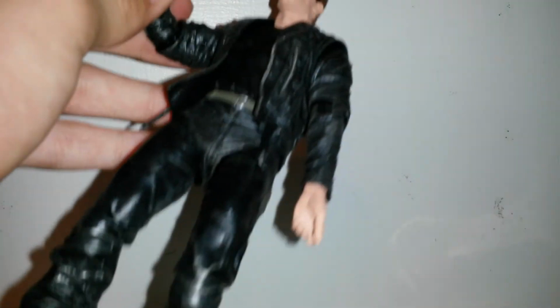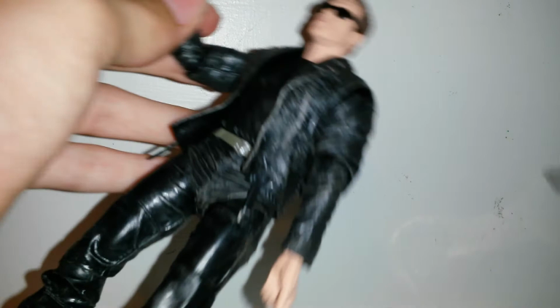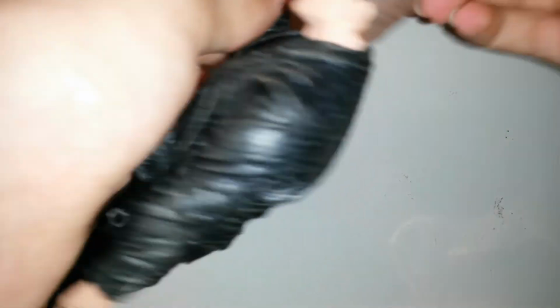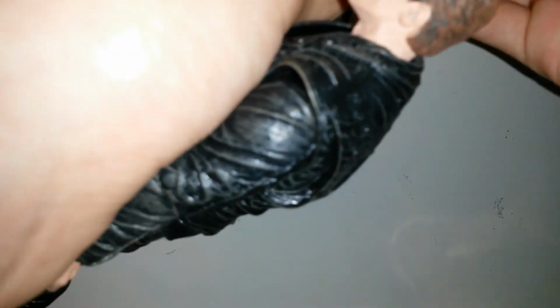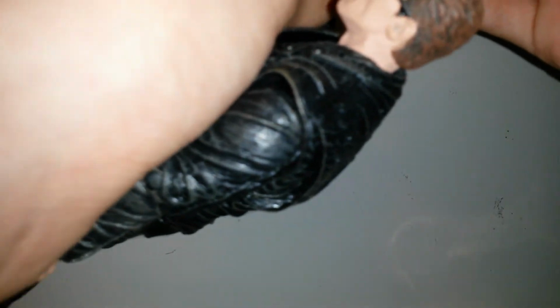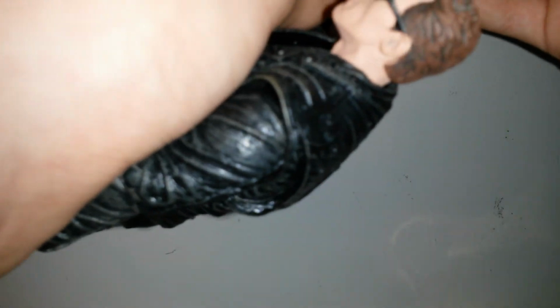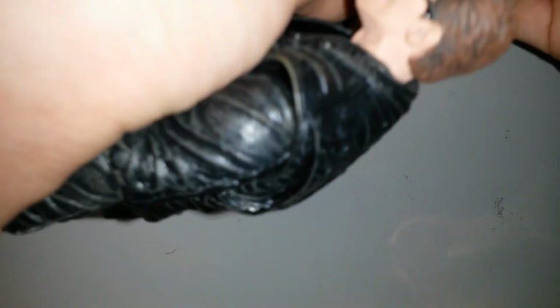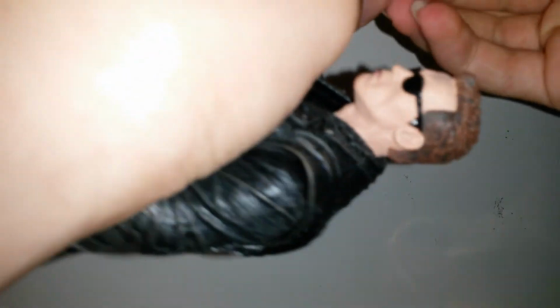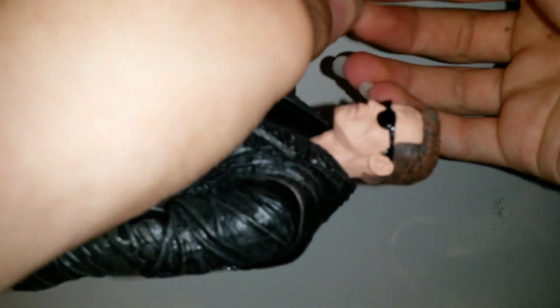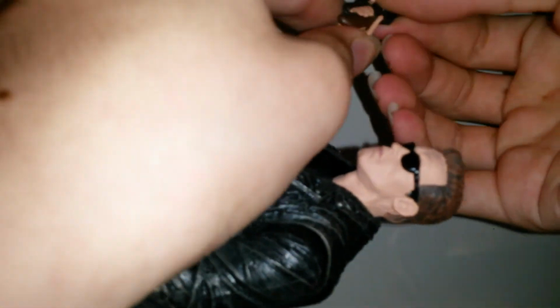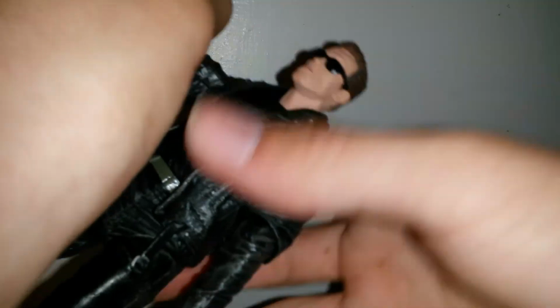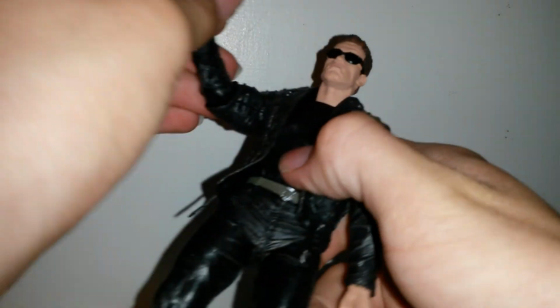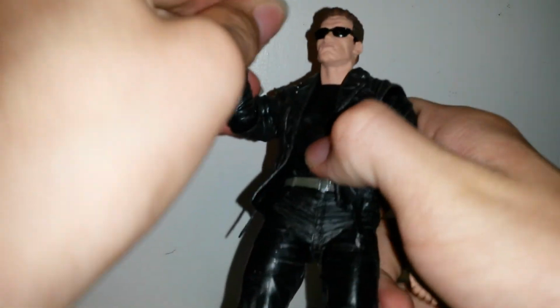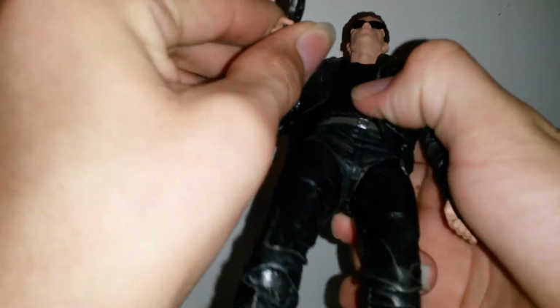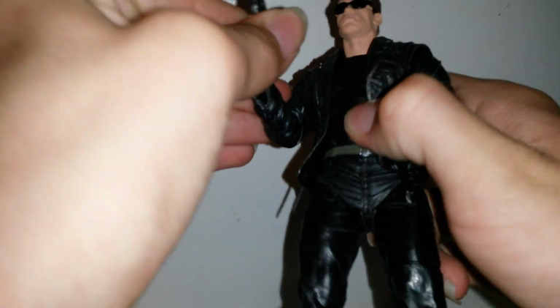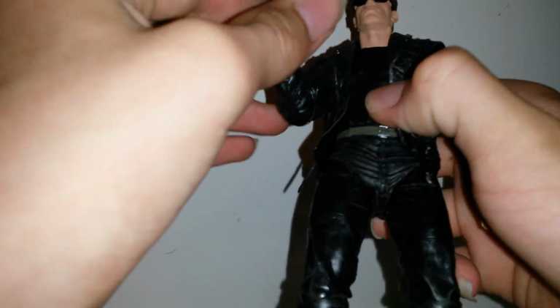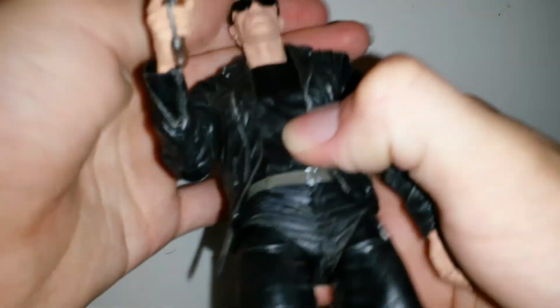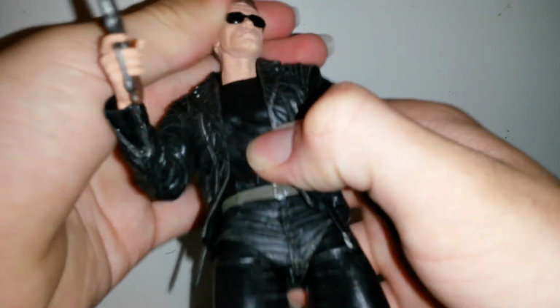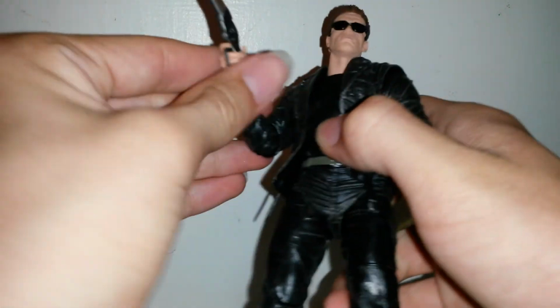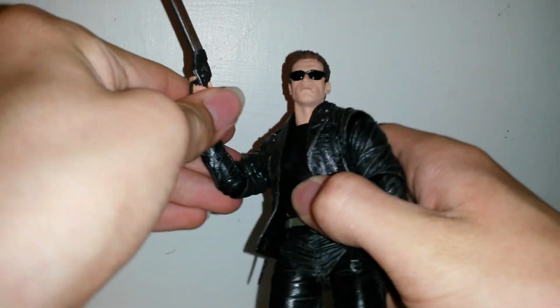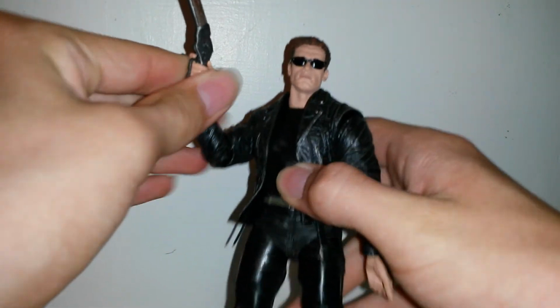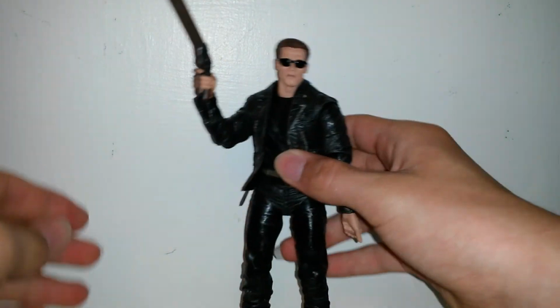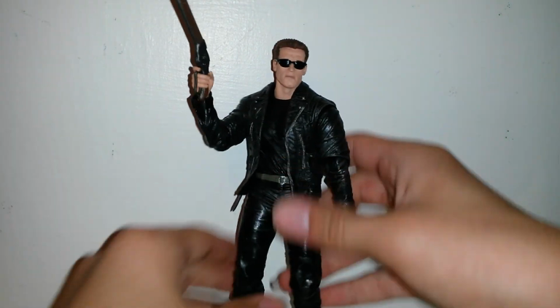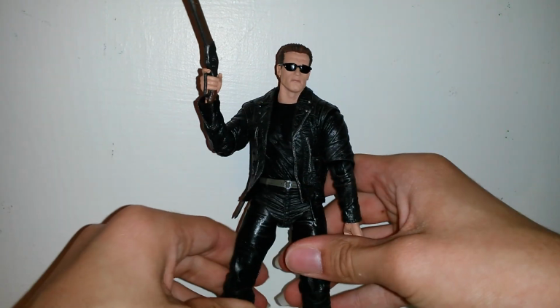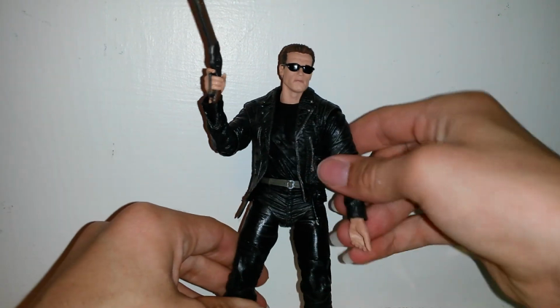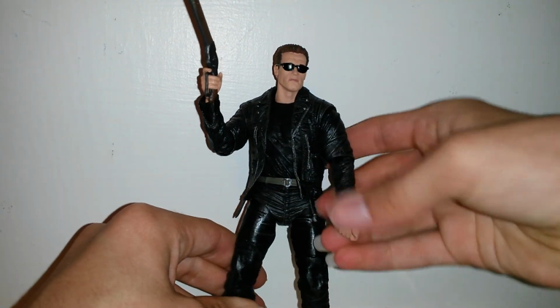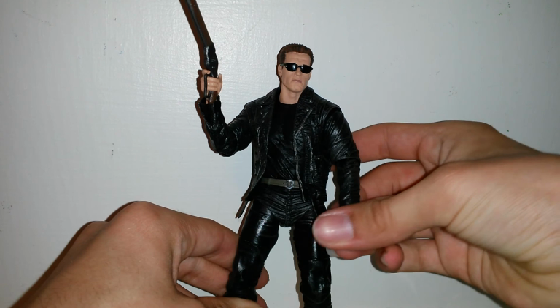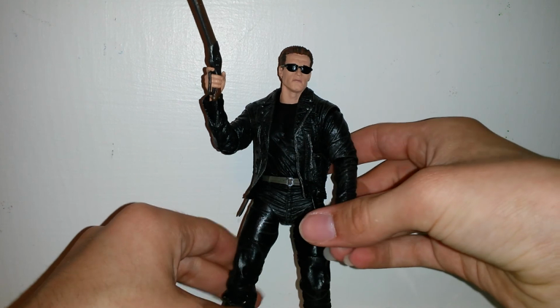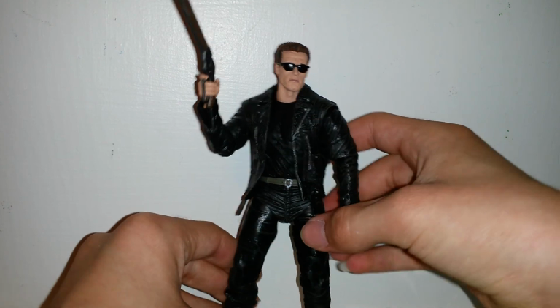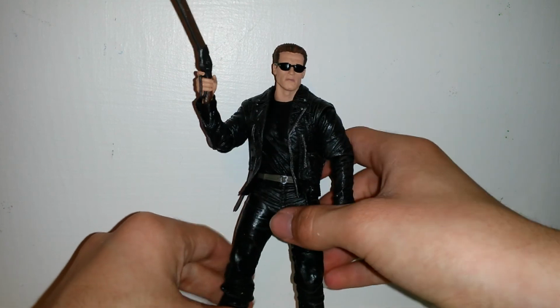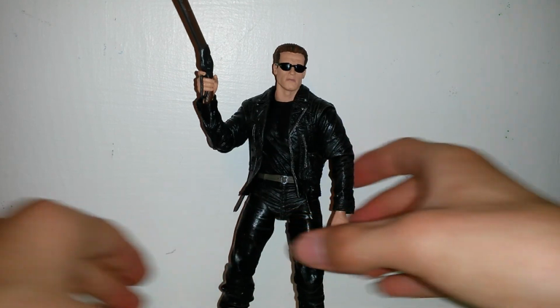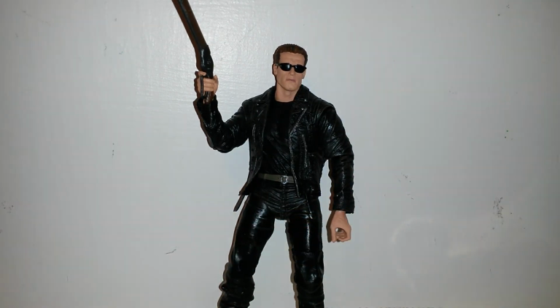Today on Actual Reviews we were having a look at the NECA Terminator 2 Judgment Day 3D T-800. Don't forget to like, comment, and subscribe. Thank you guys for watching.